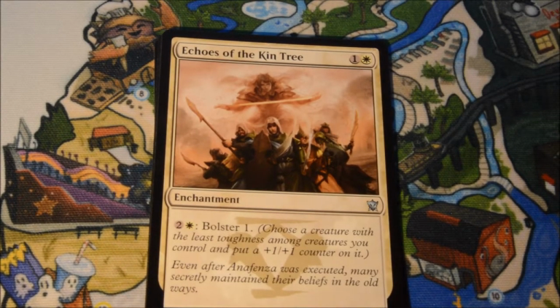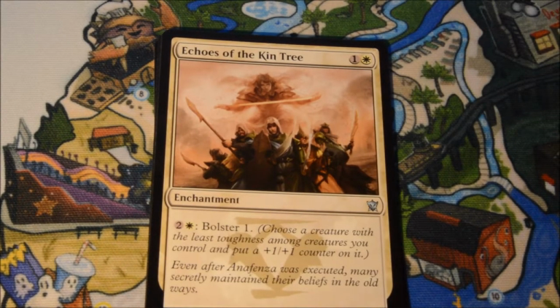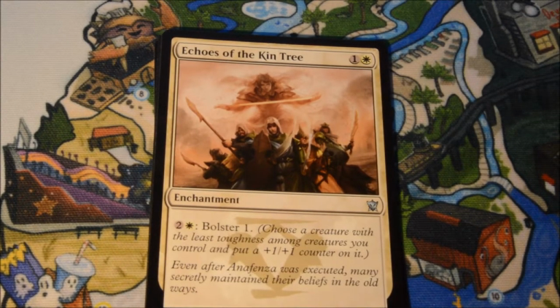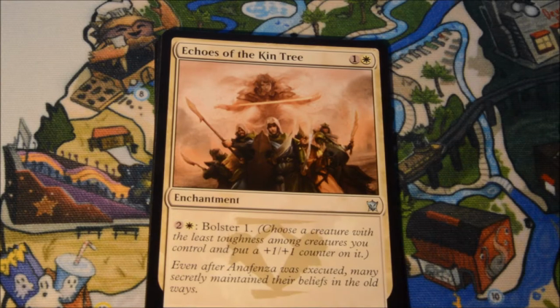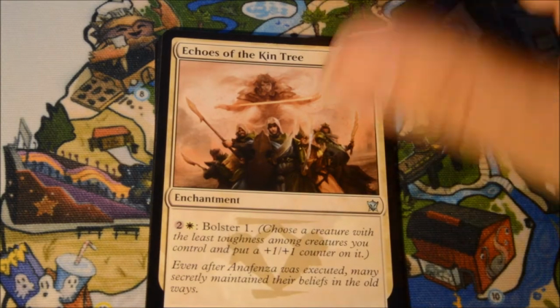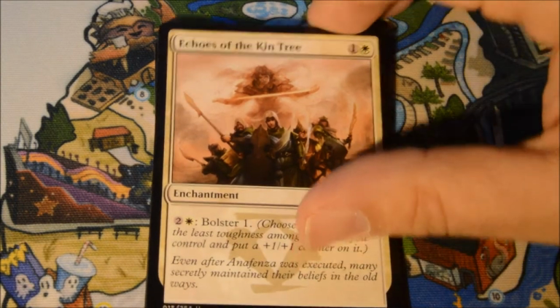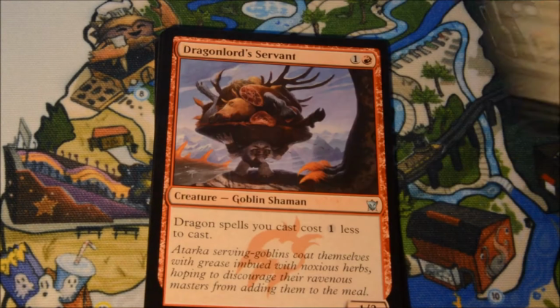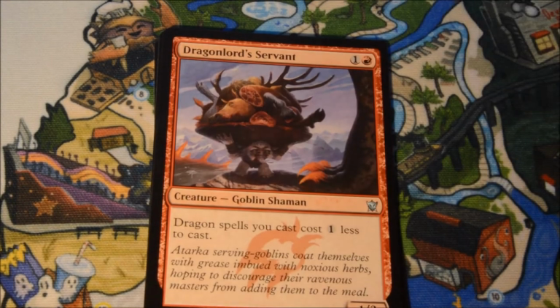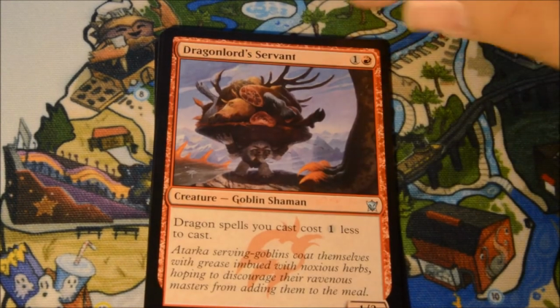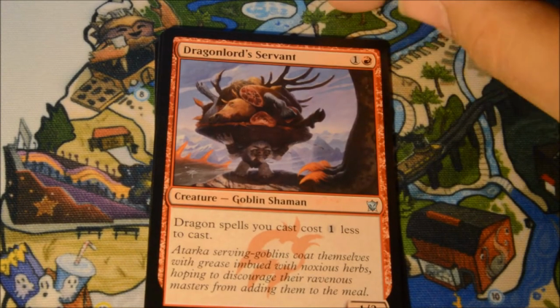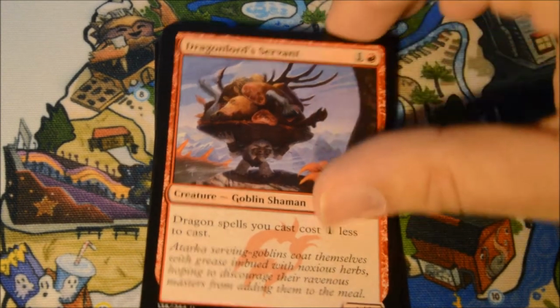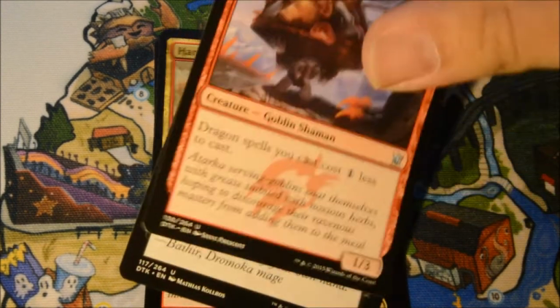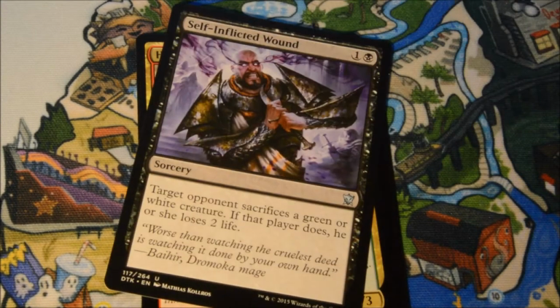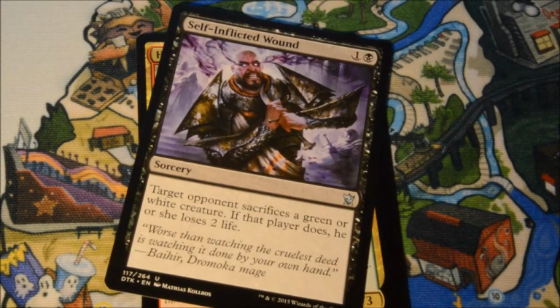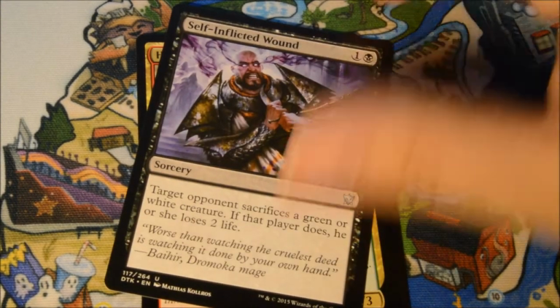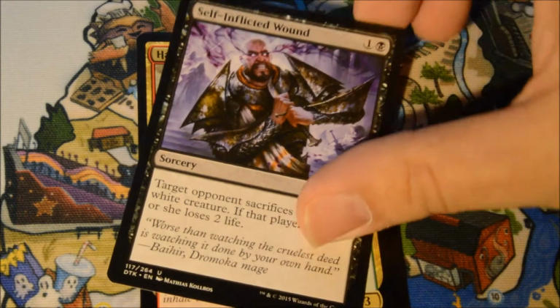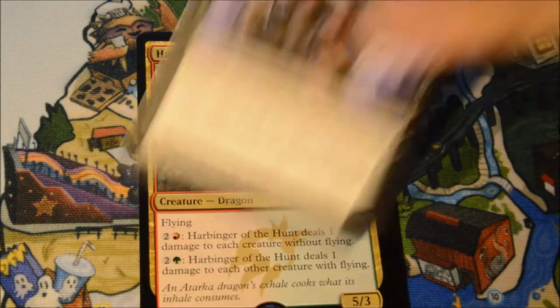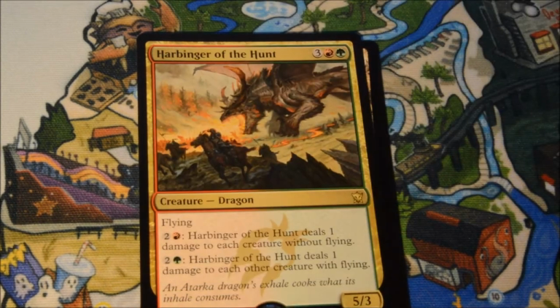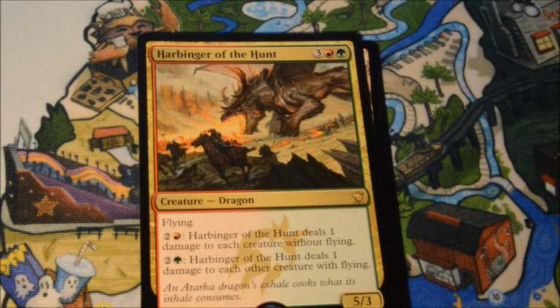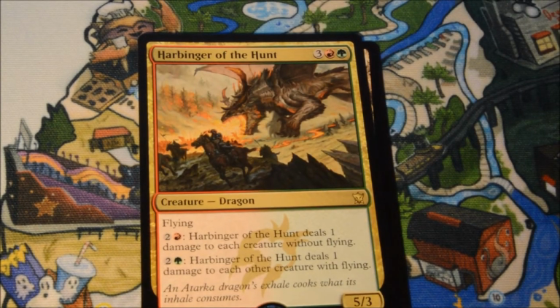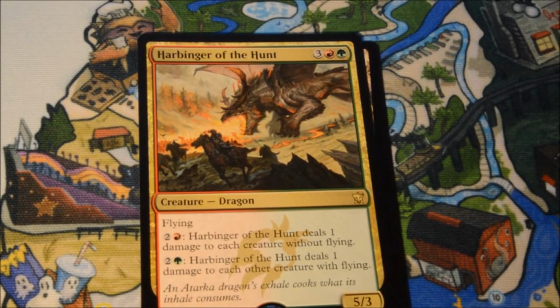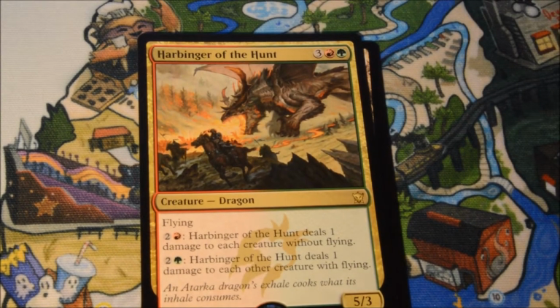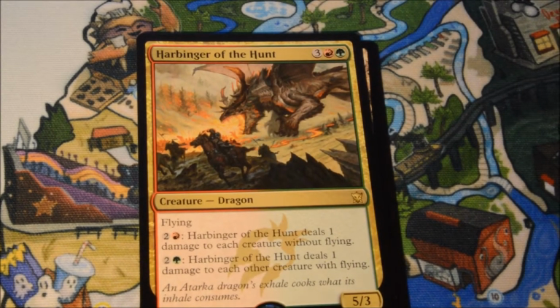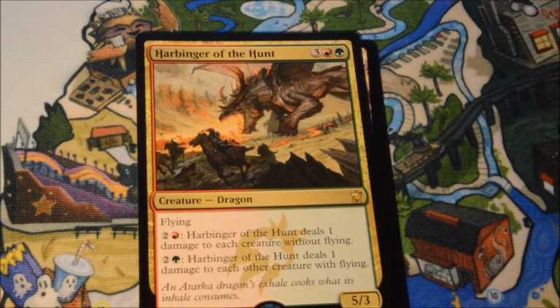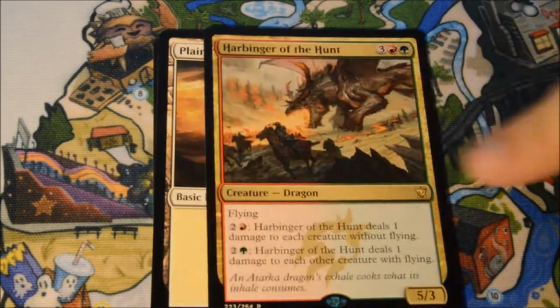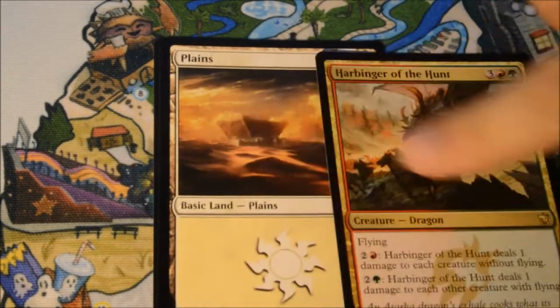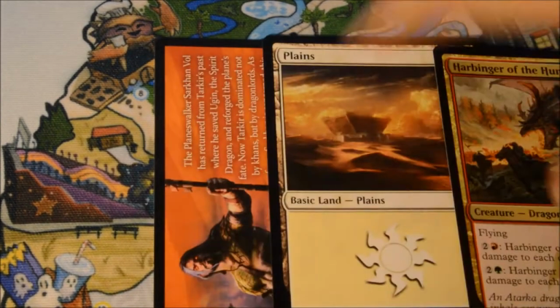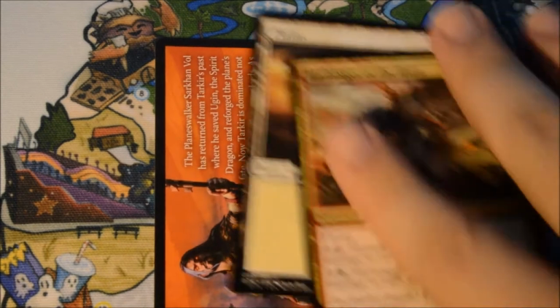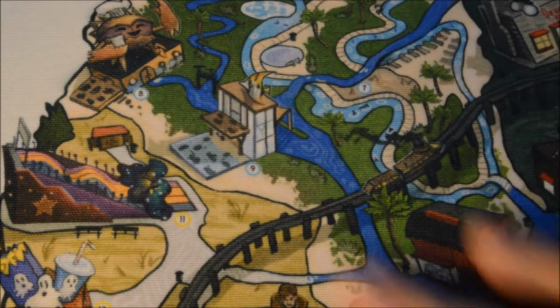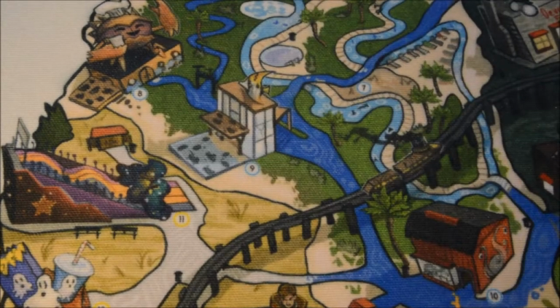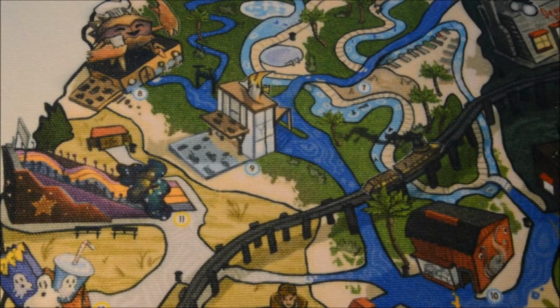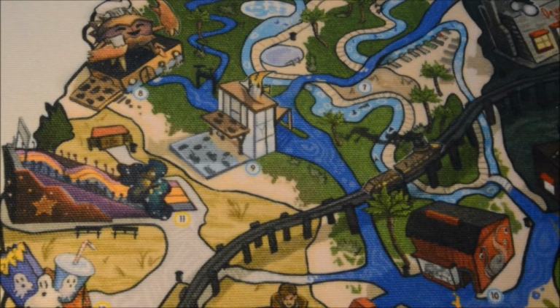Our first uncommon is Echoes of the Kintree, Dragonlord Servant, Self-Inflicted Wound, and our Rare is a Heartbringer of the Hunt. It's a Rare, but a very good Rare. On to the next pack.